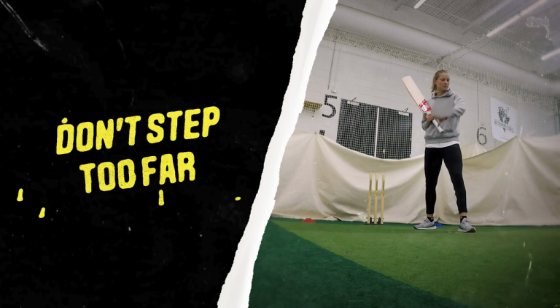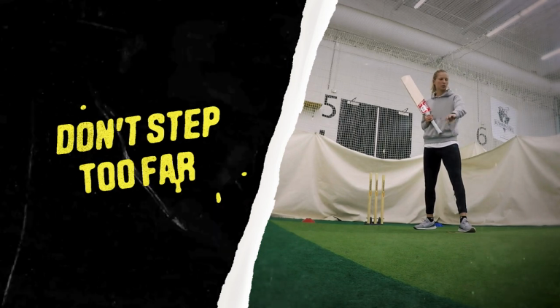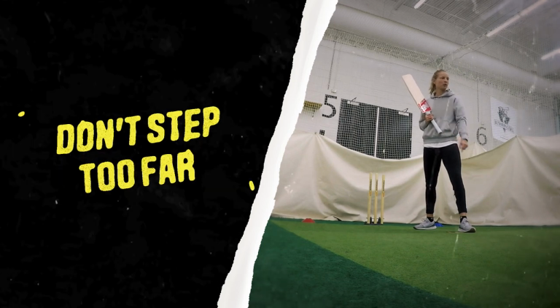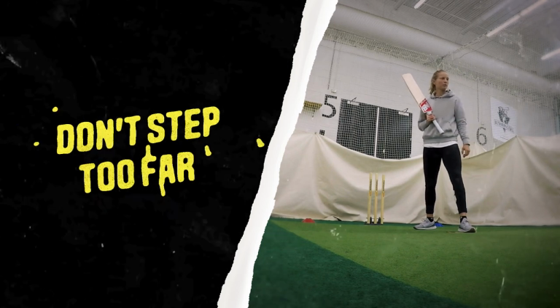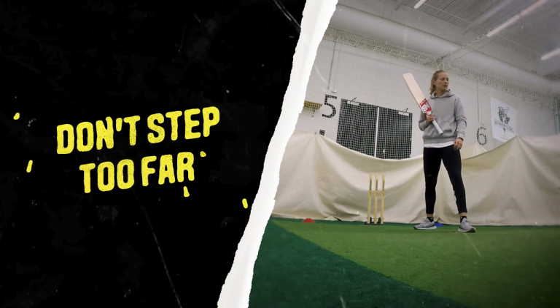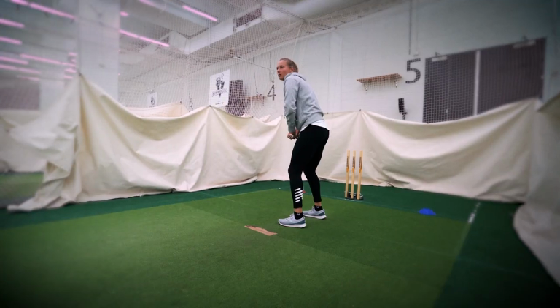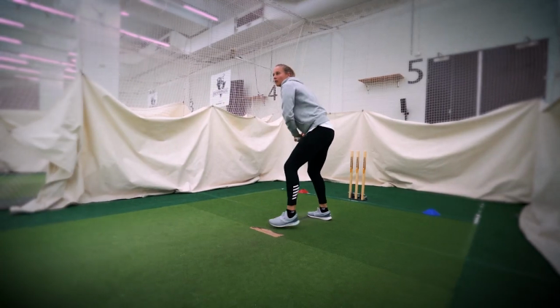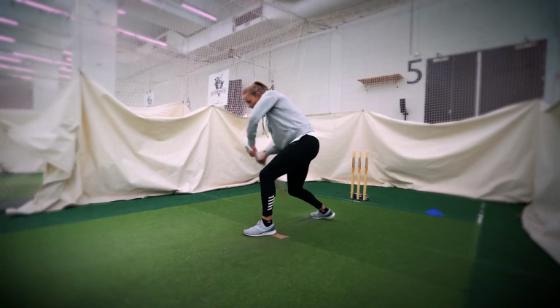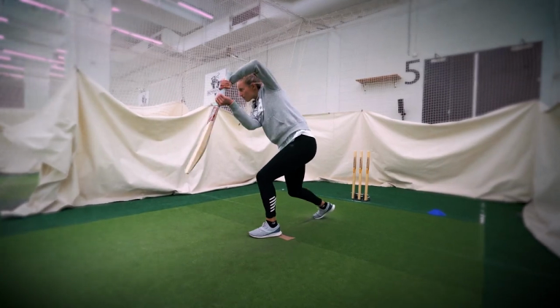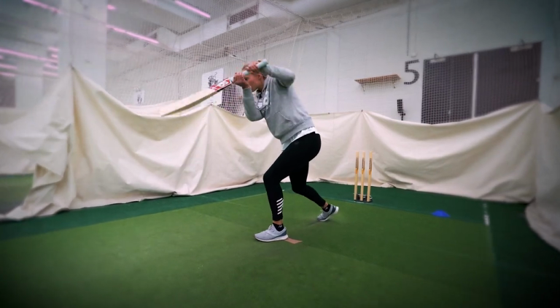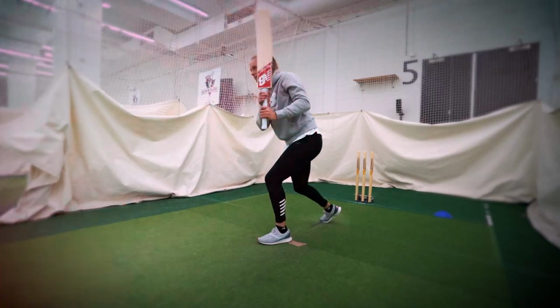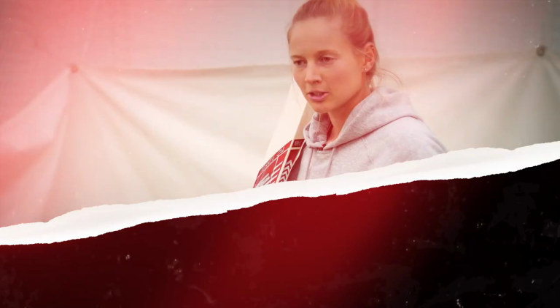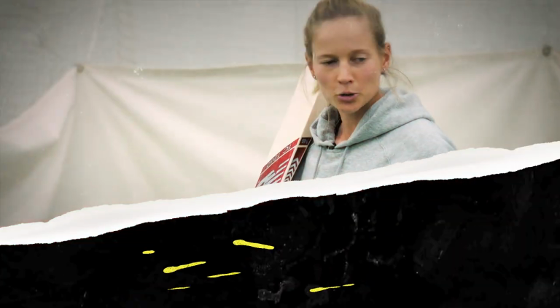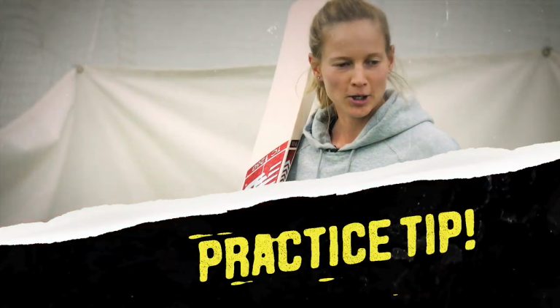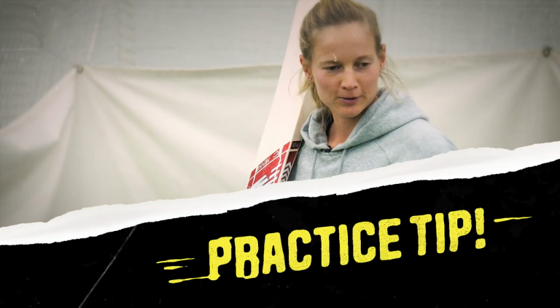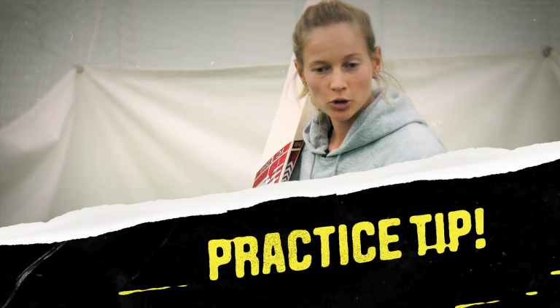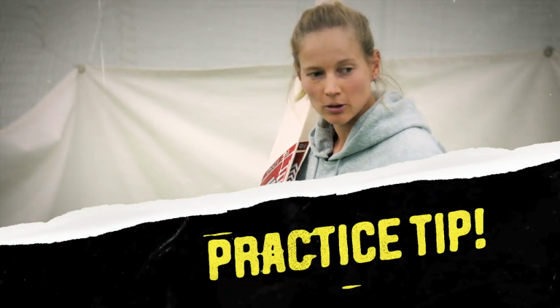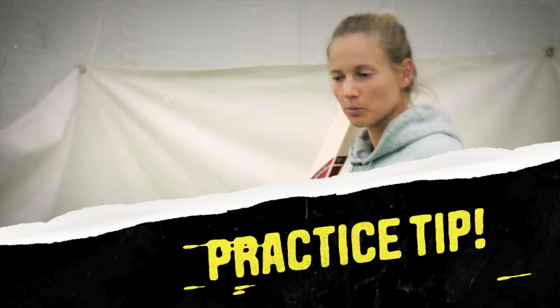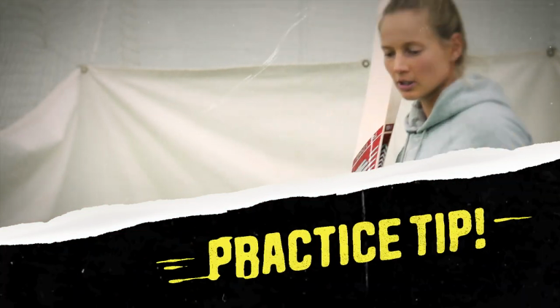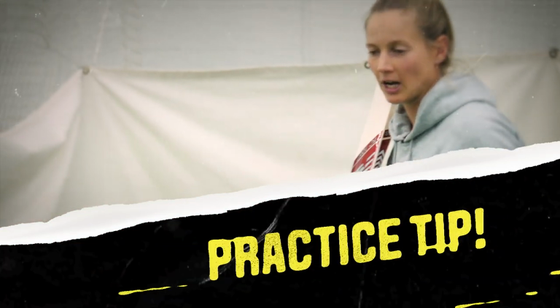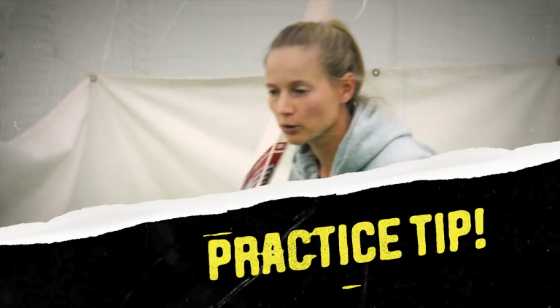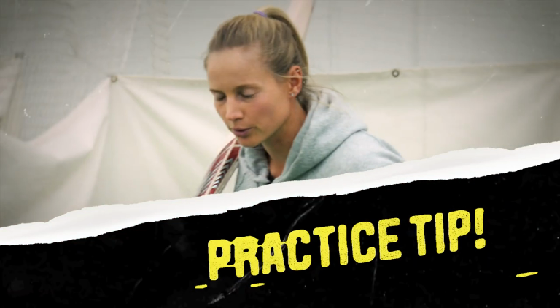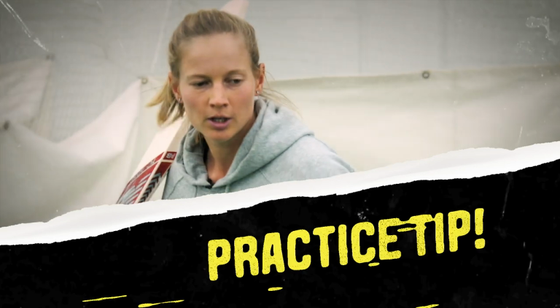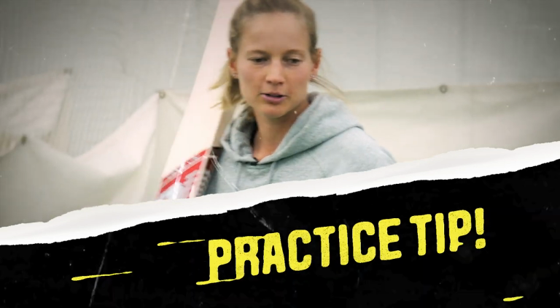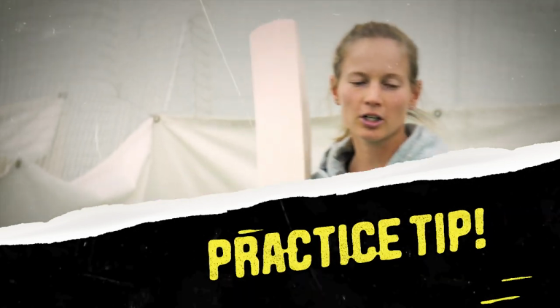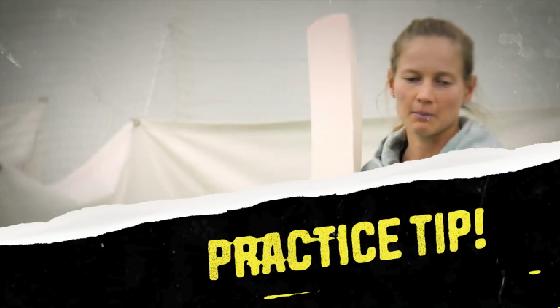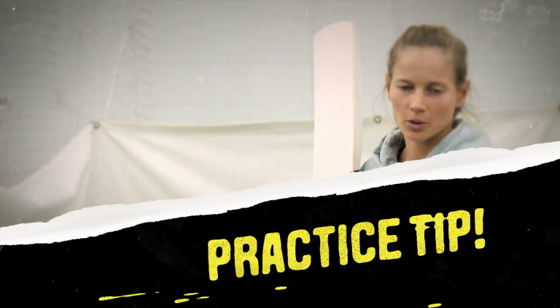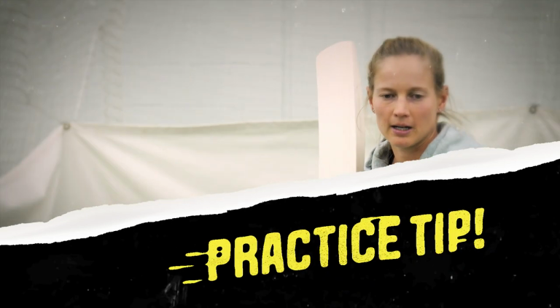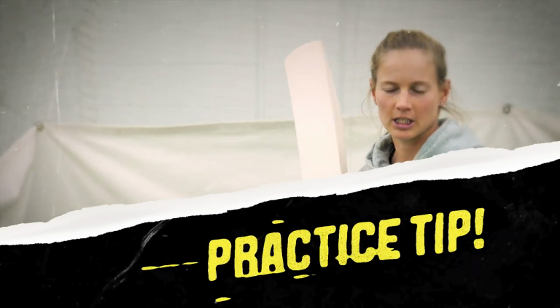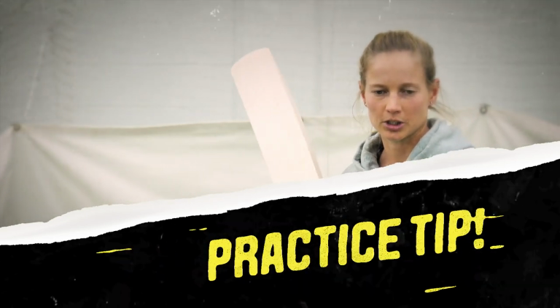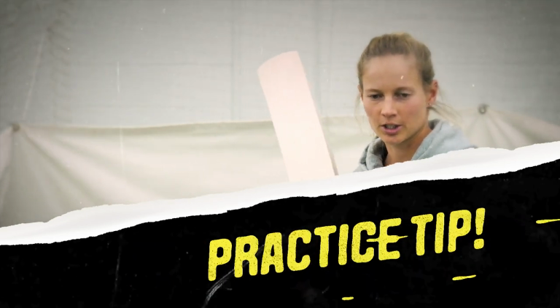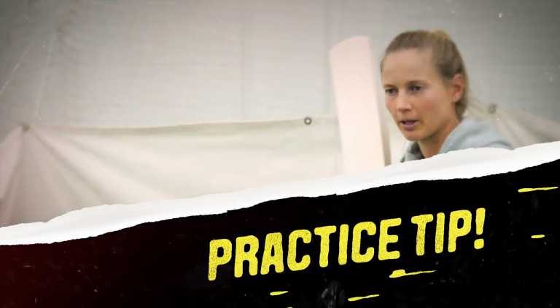The ball is generally pretty full. A good way to know if you've taken too big or too small a step is if you have to move through after the shot — that means you're not quite balanced and you need to adjust your step length.